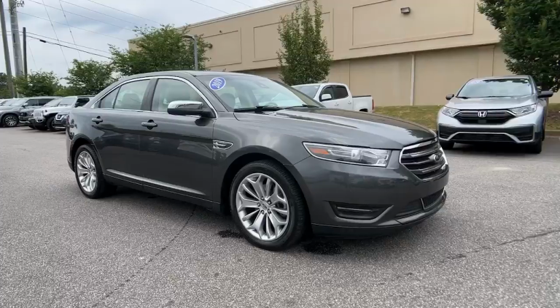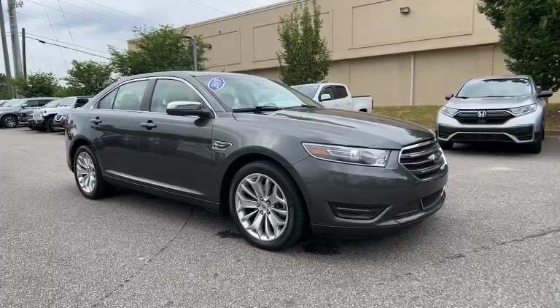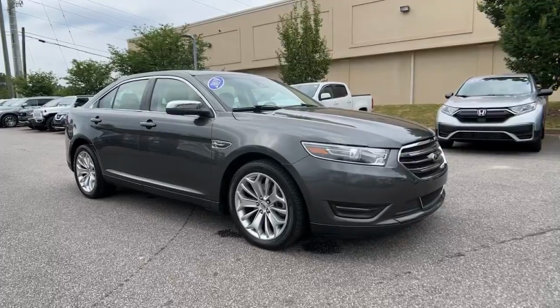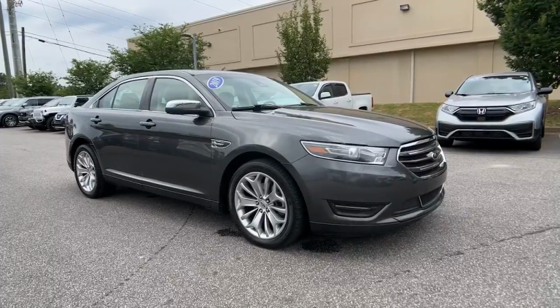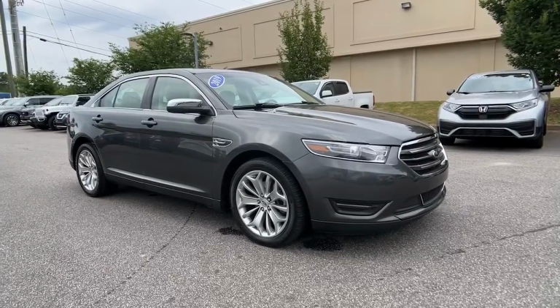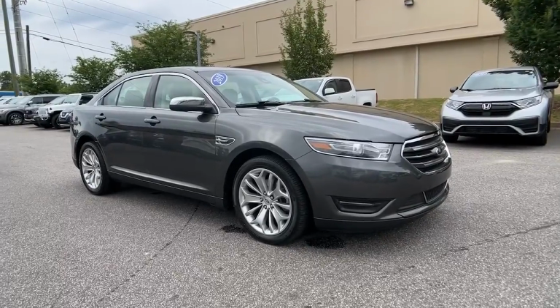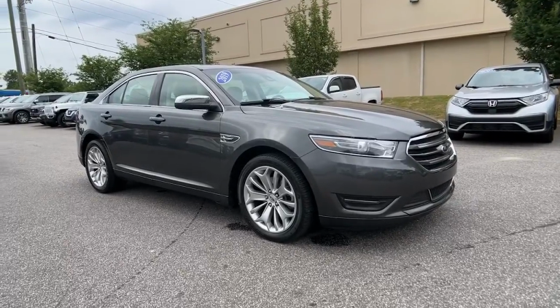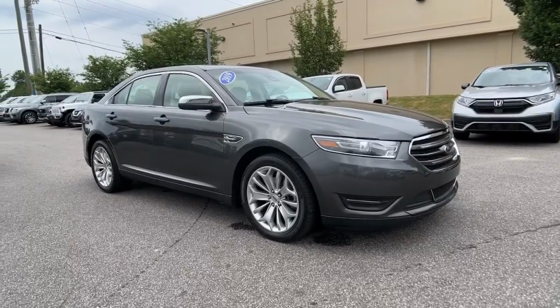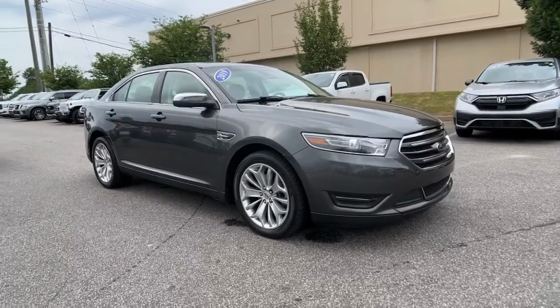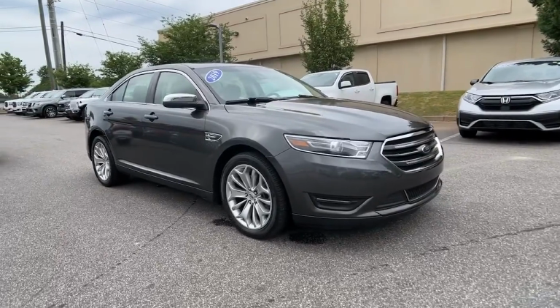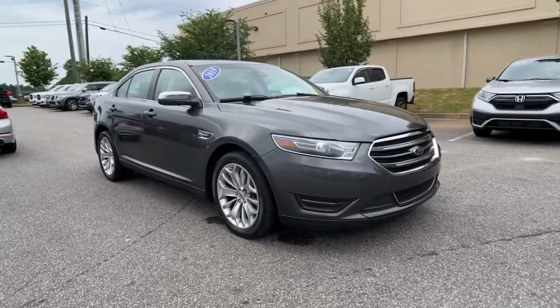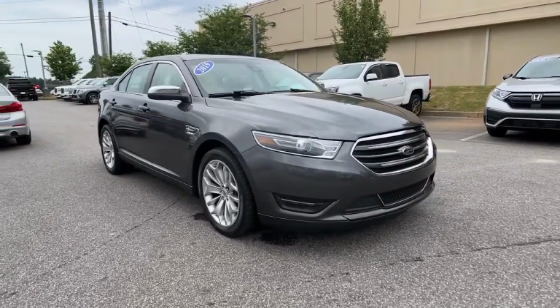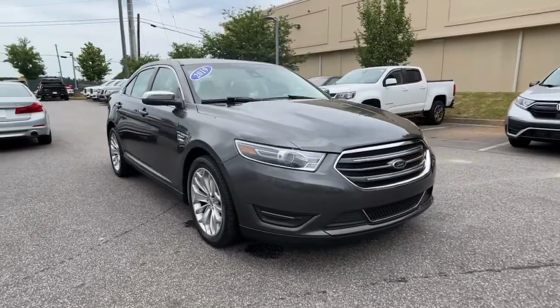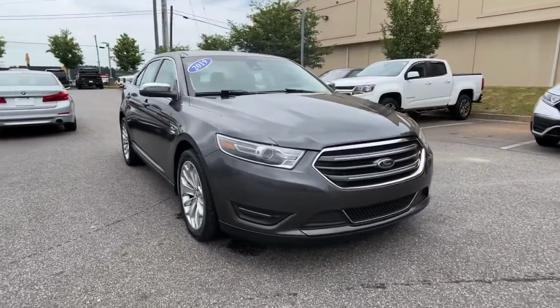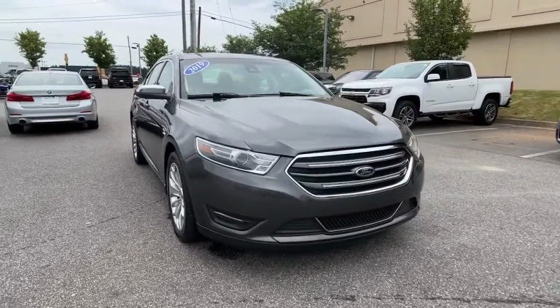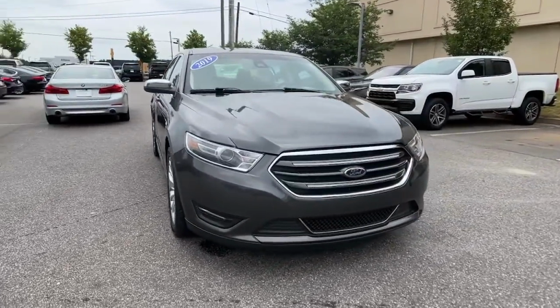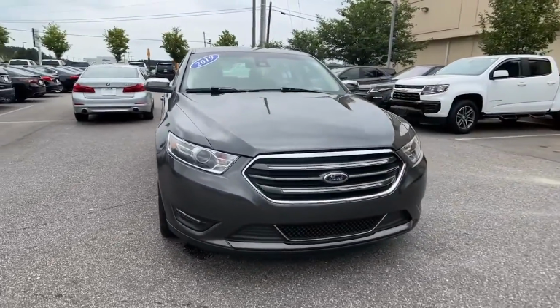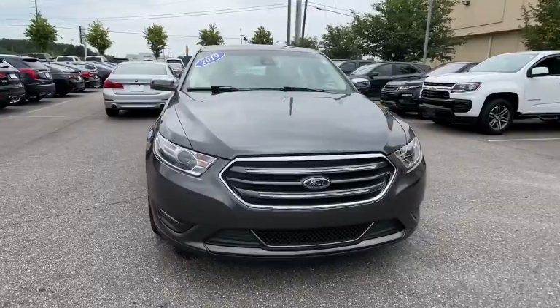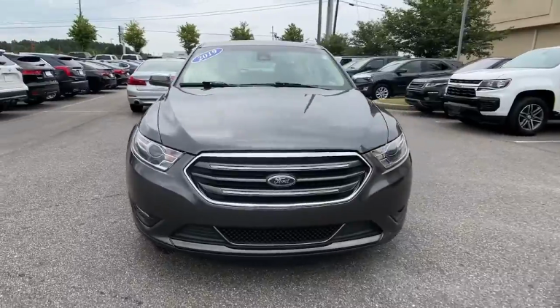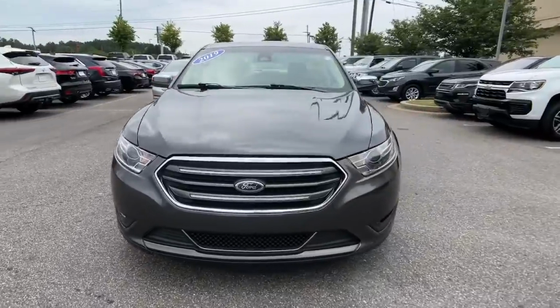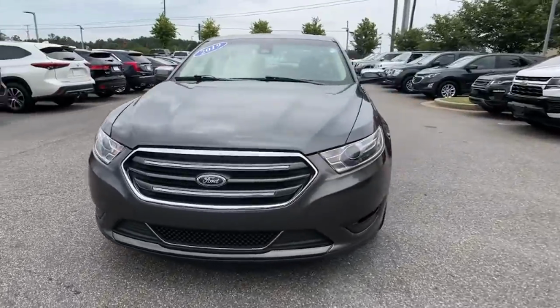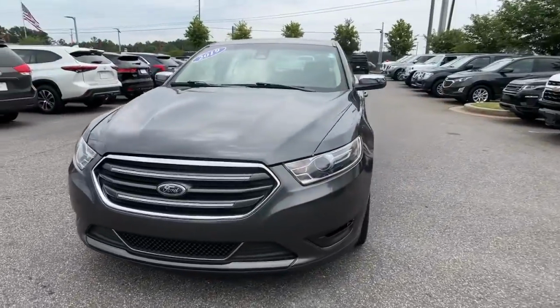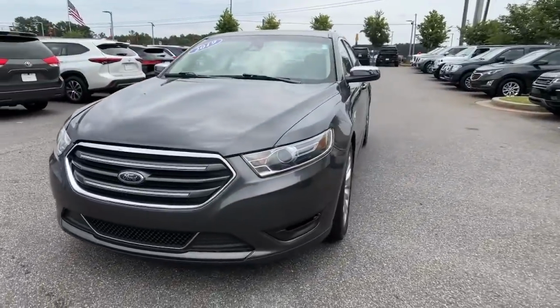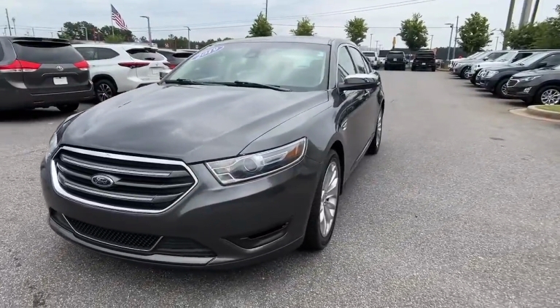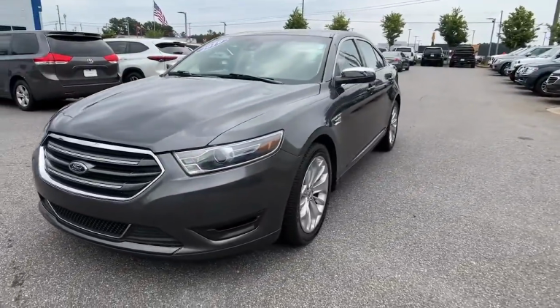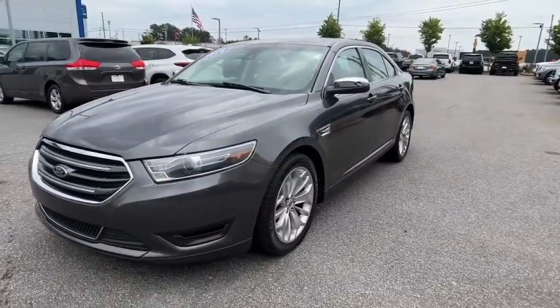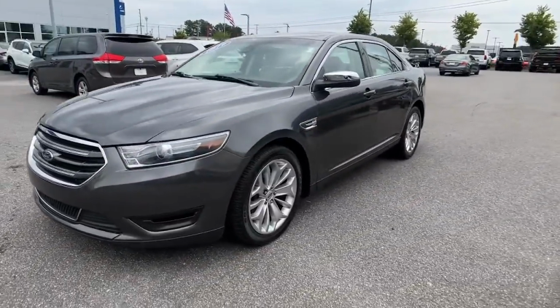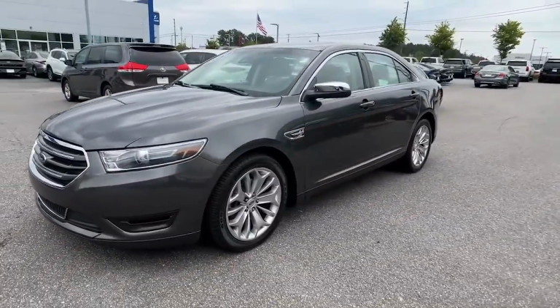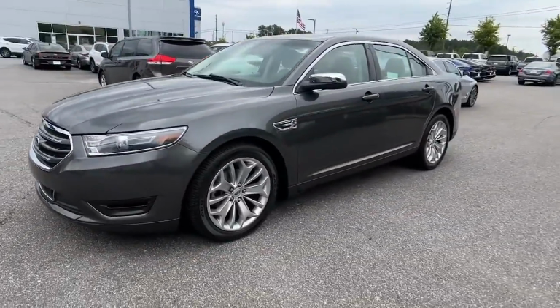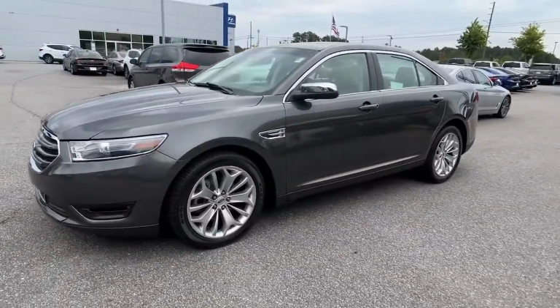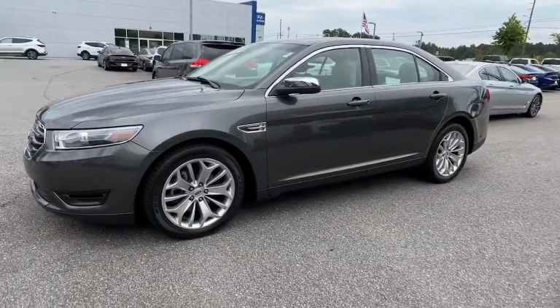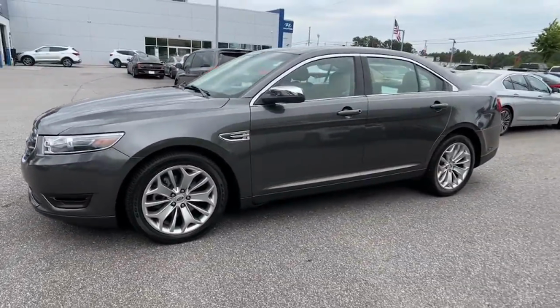Can you see yourself in the 2019 Ford Taurus? This vehicle still has fewer than 70,000 miles on the clock, so it won't last long.